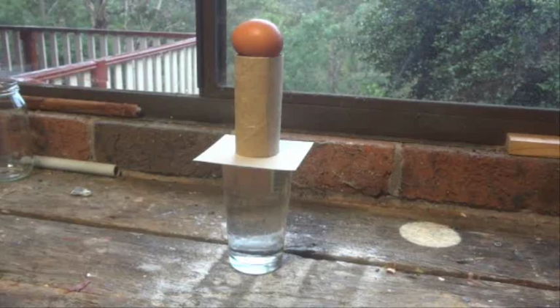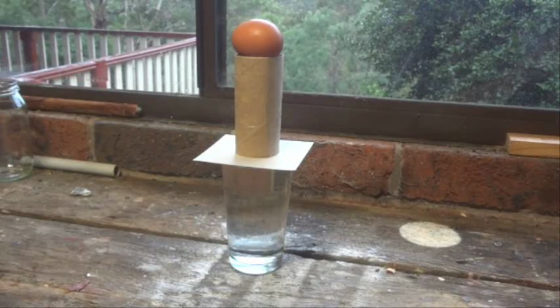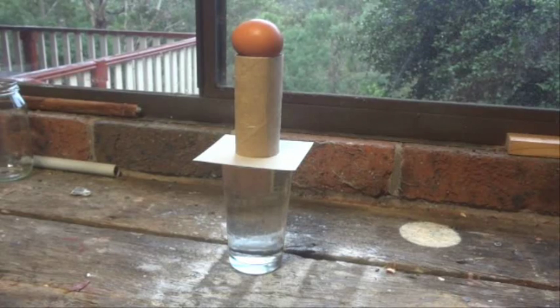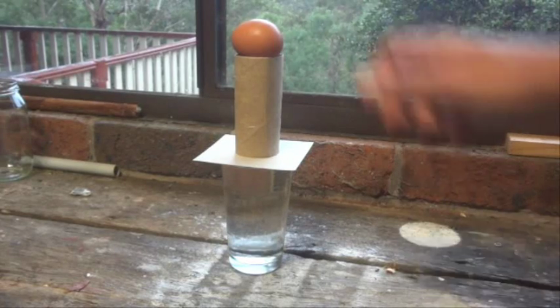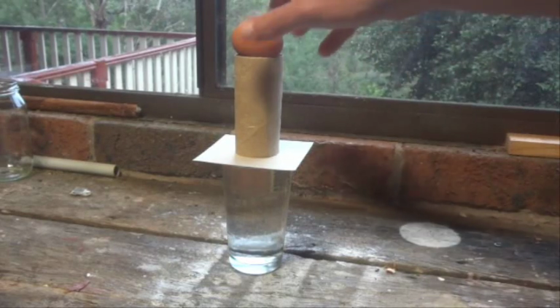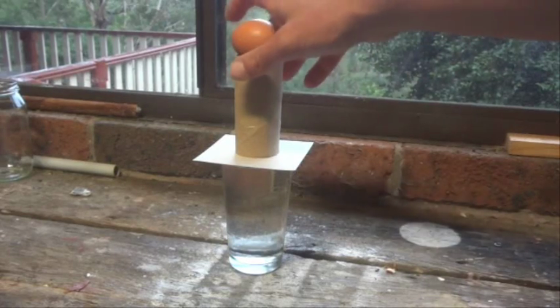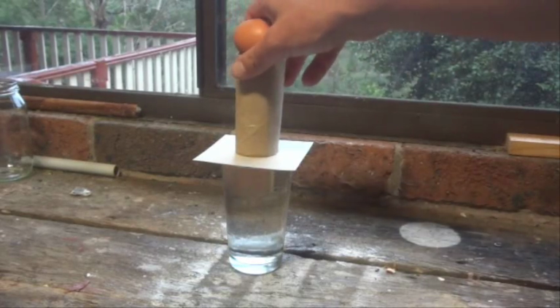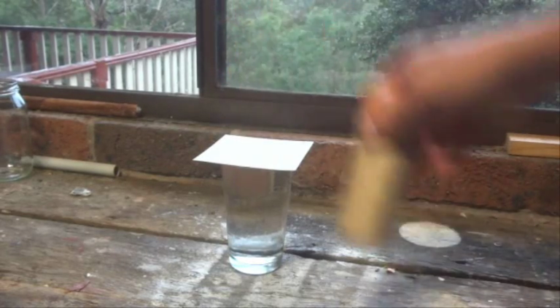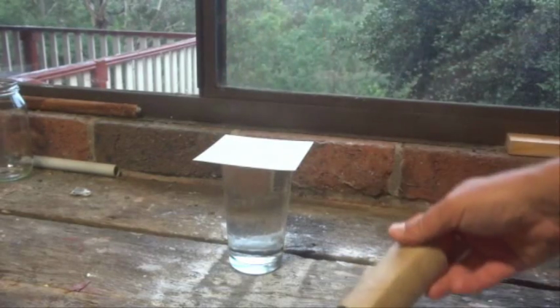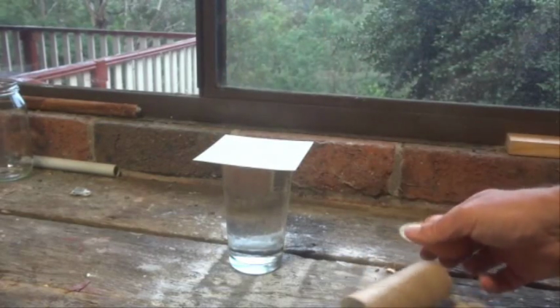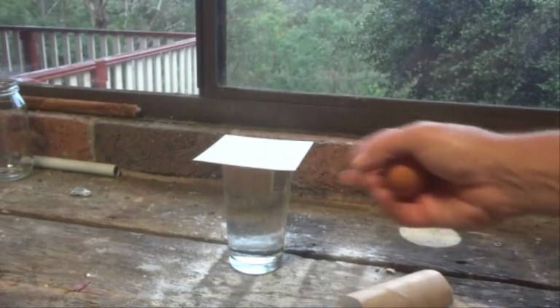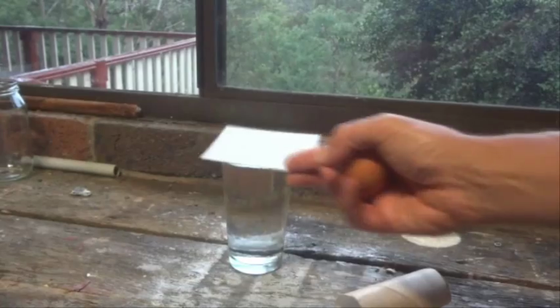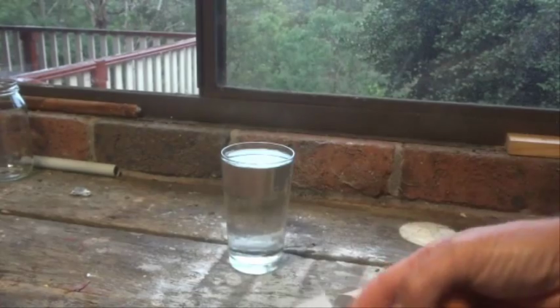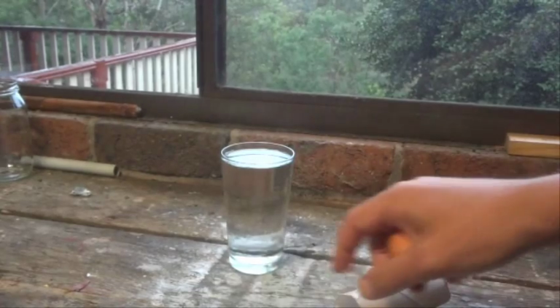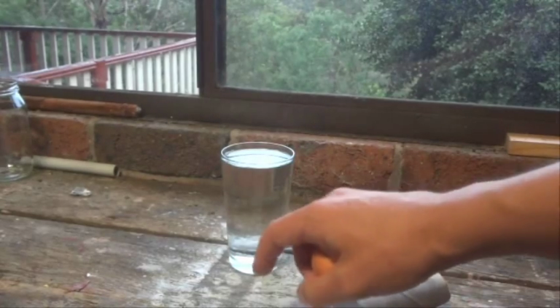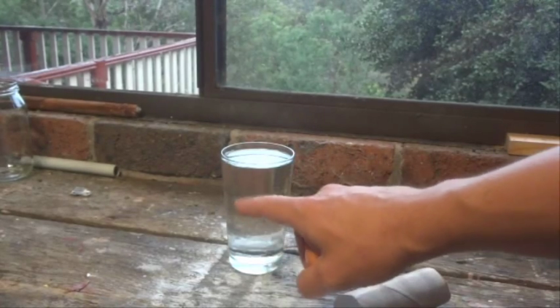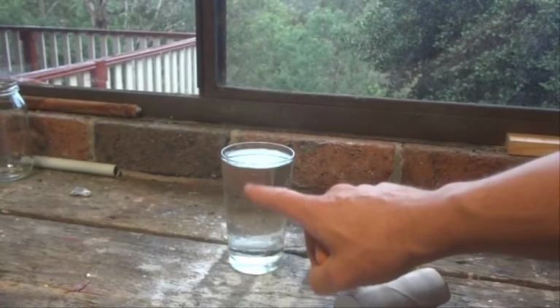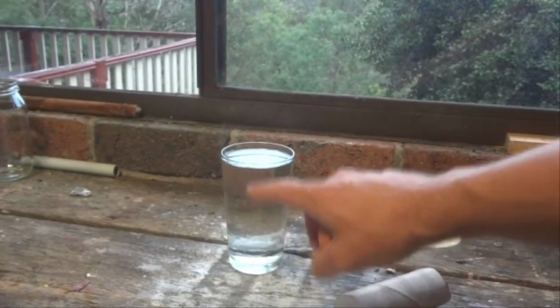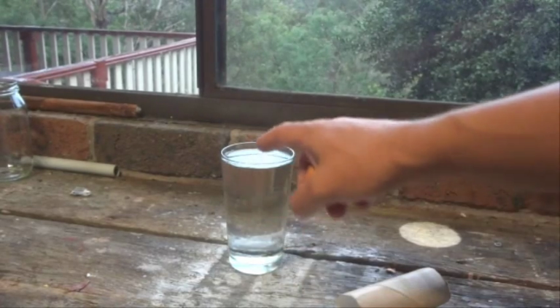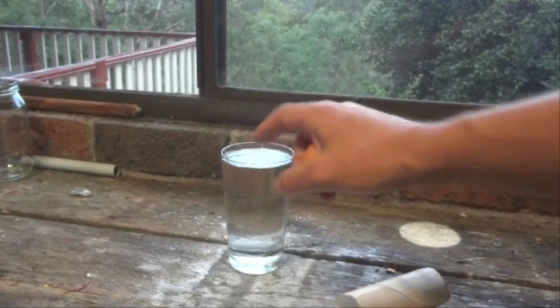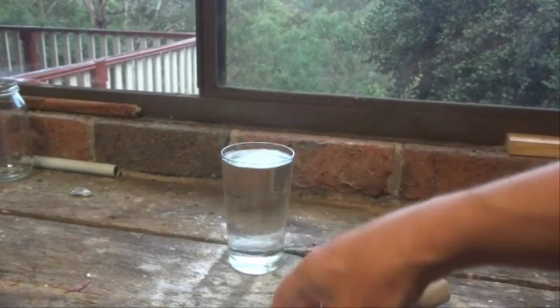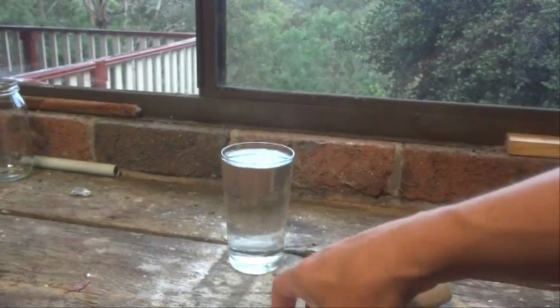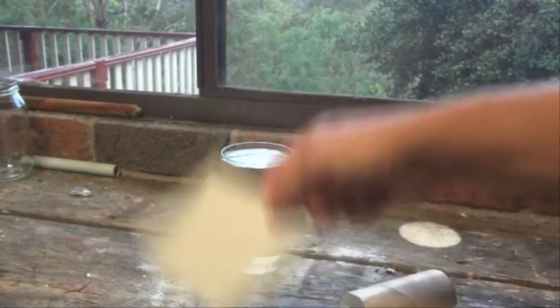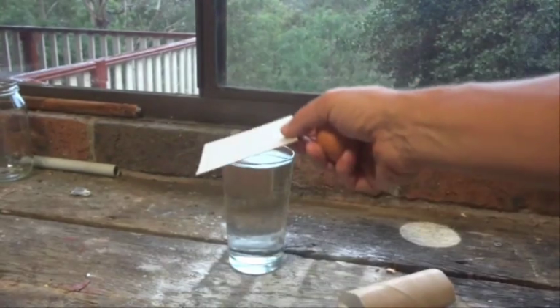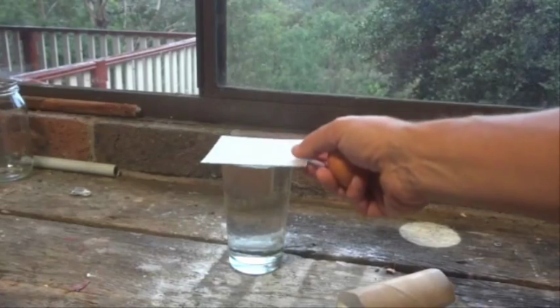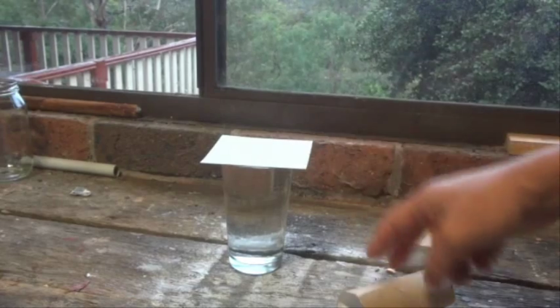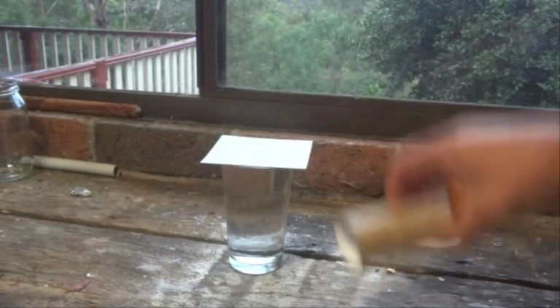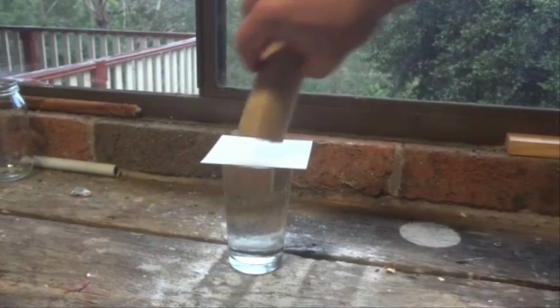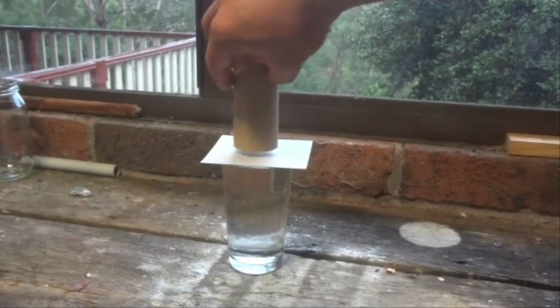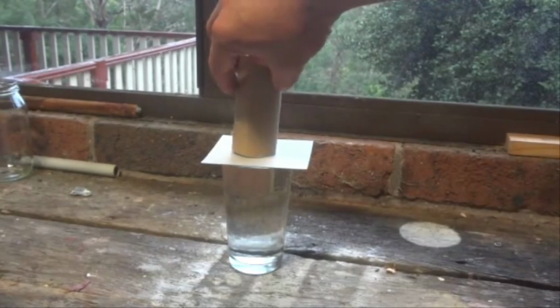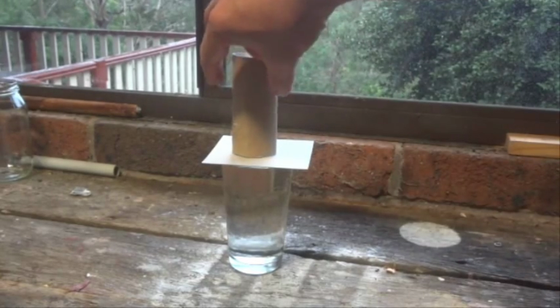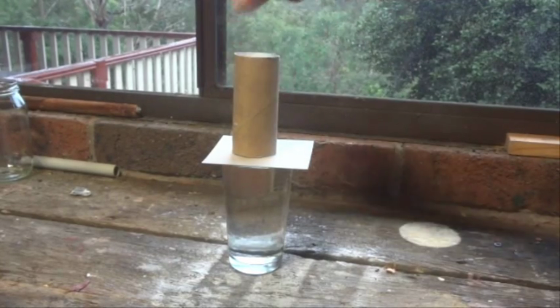Hi there, today I'm going to show you a fun experiment, a fun little trick to do and all we need is a glass filled up to the top with water, a little bit of cardboard, toilet roll,